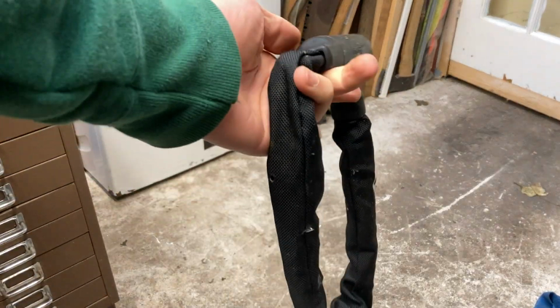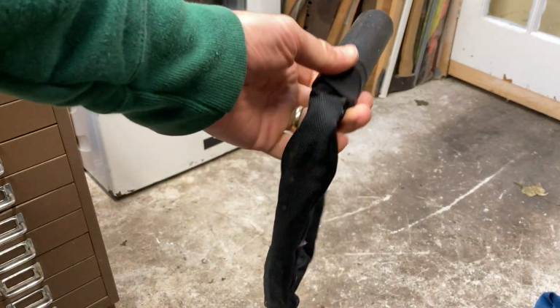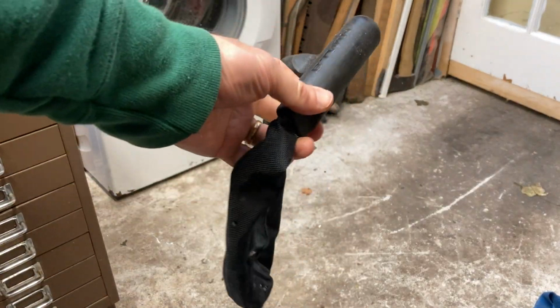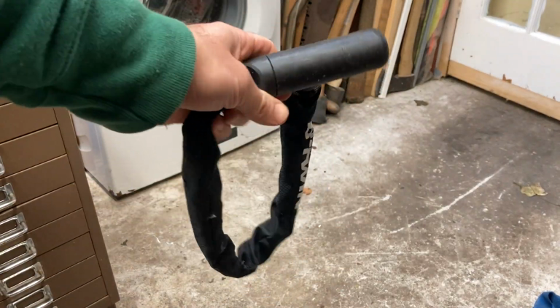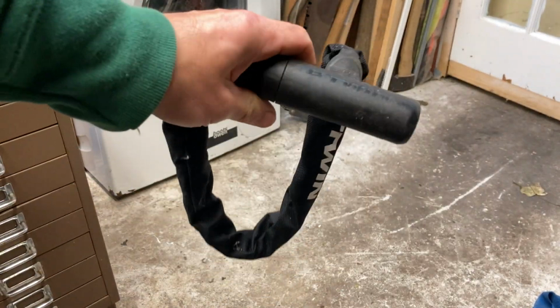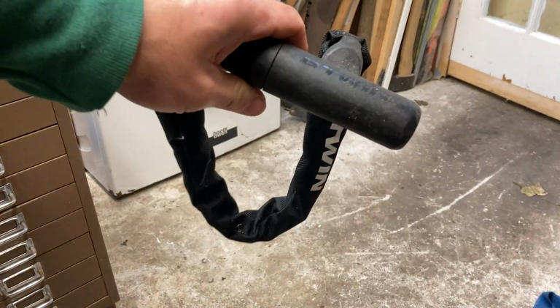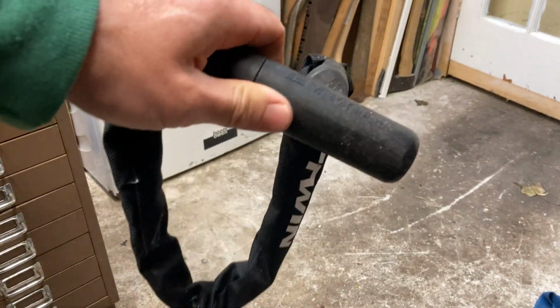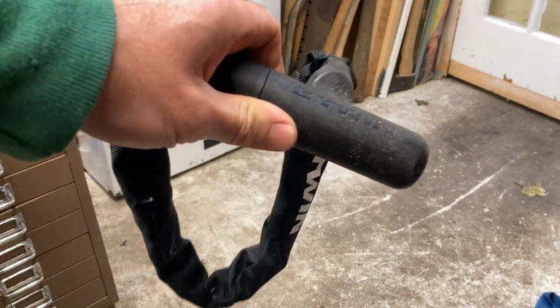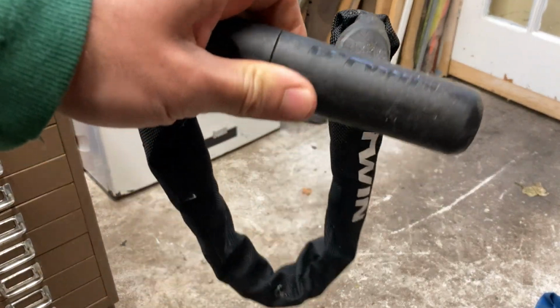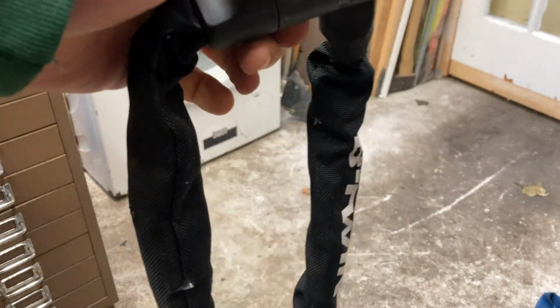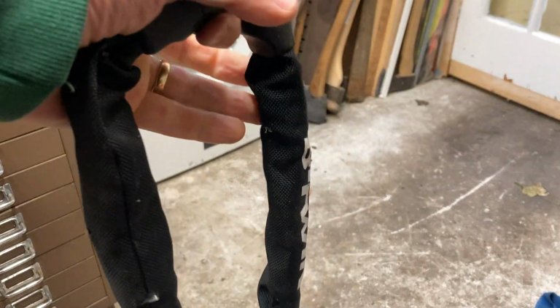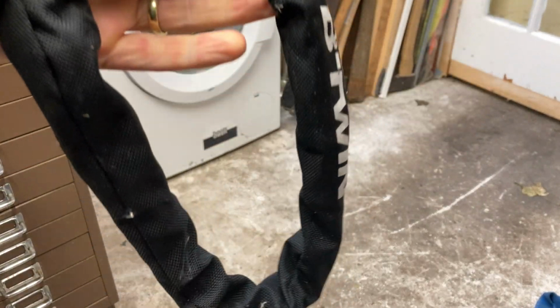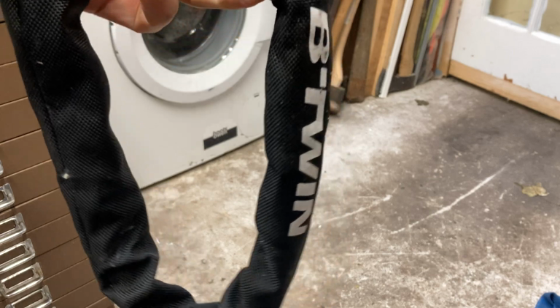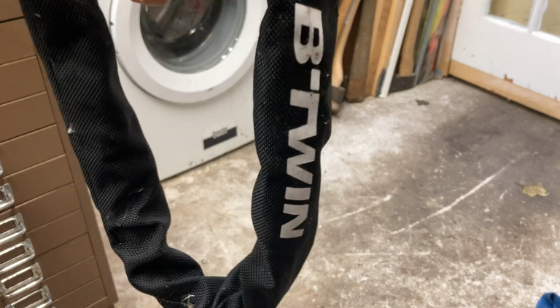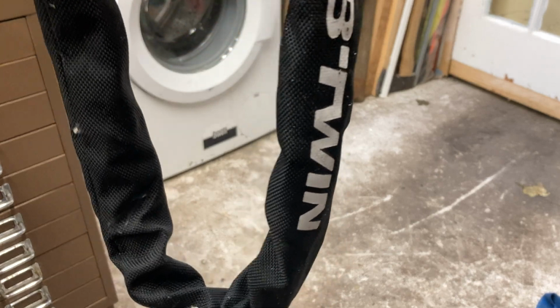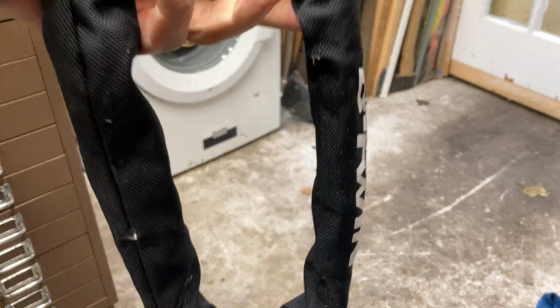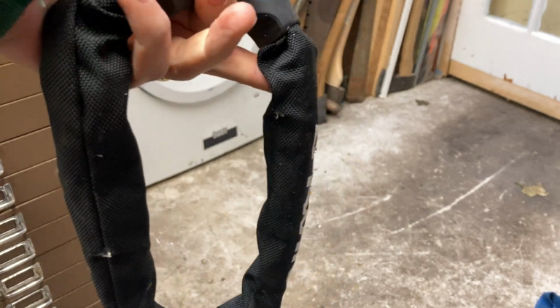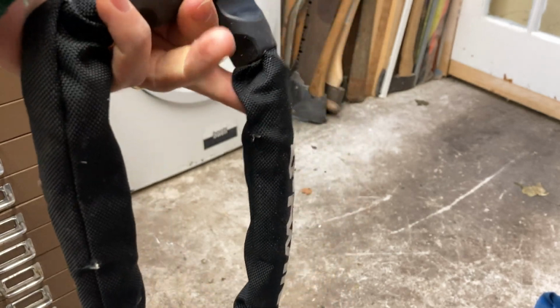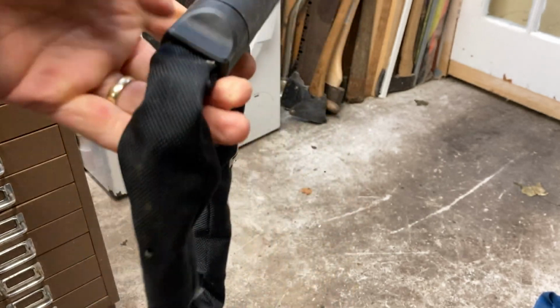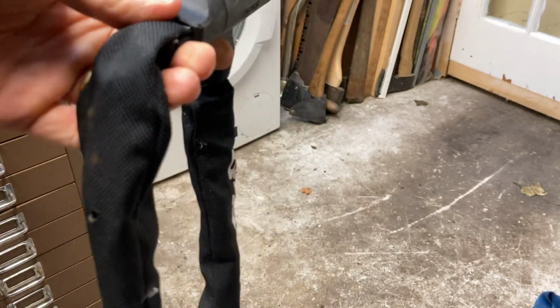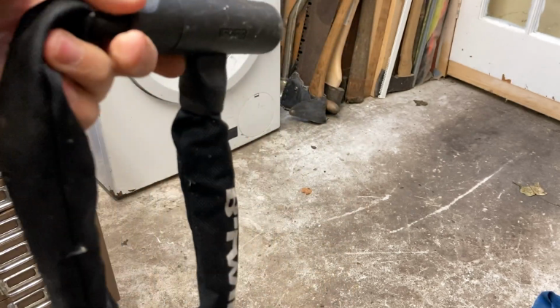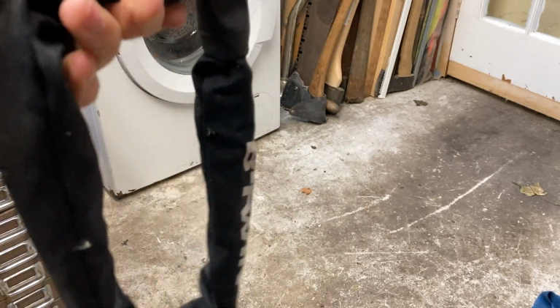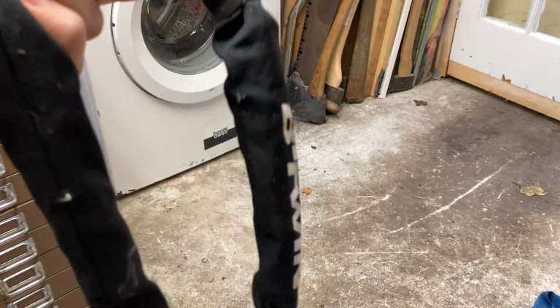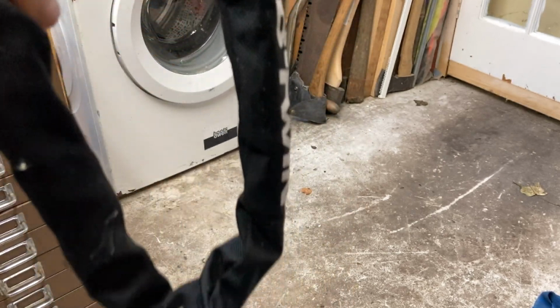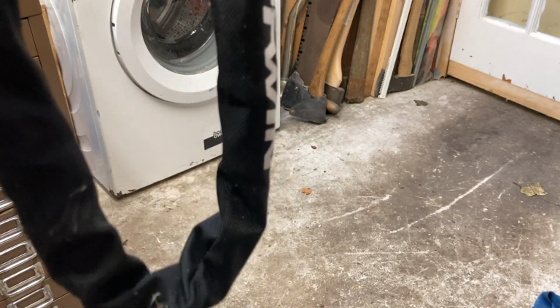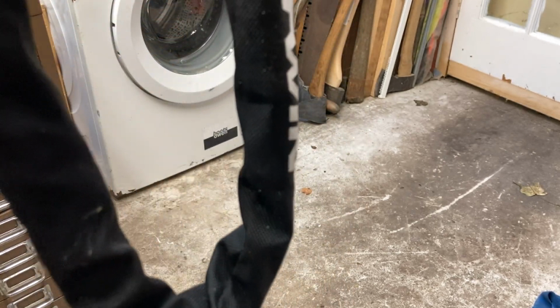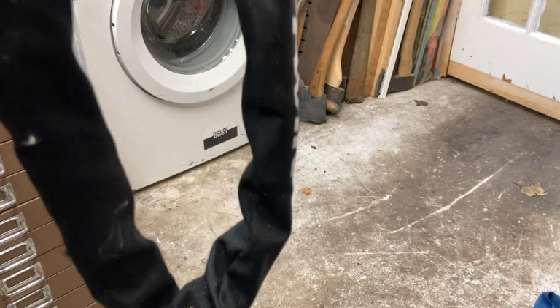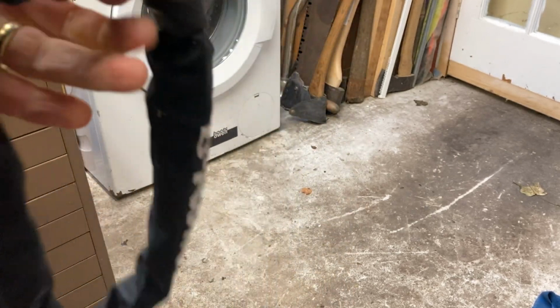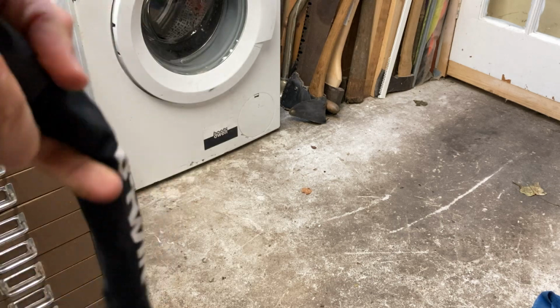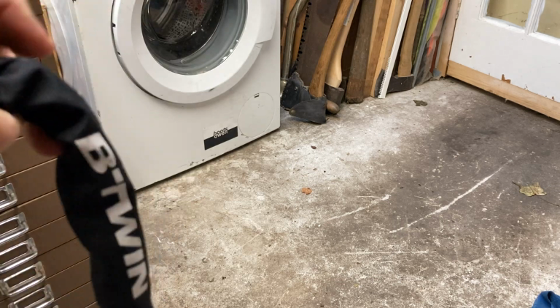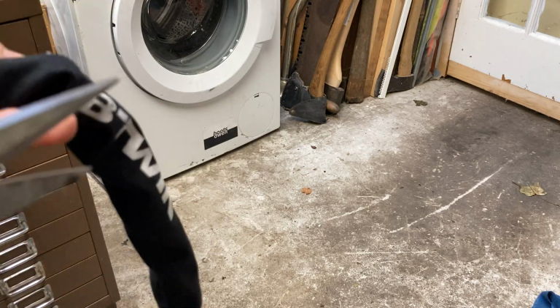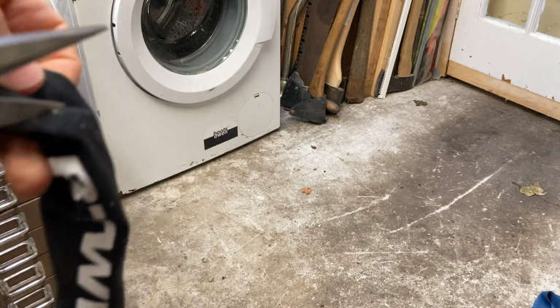Hey there, Boots Owen here. I found this B-twin — it's a little chain lock. I don't know what size you'd call it. I haven't got the key. It's sold by Decathlon.